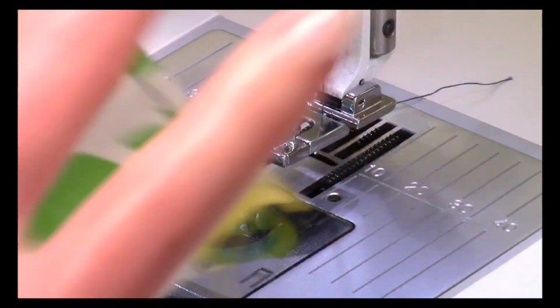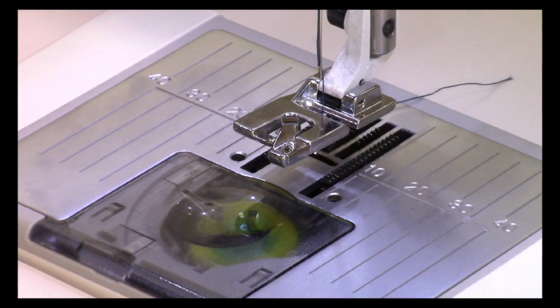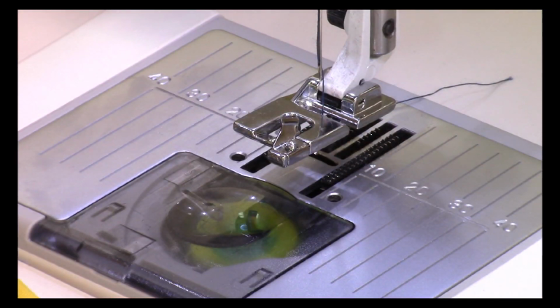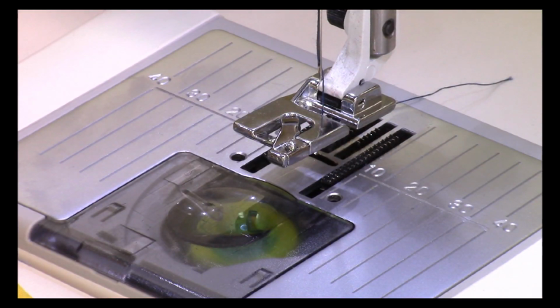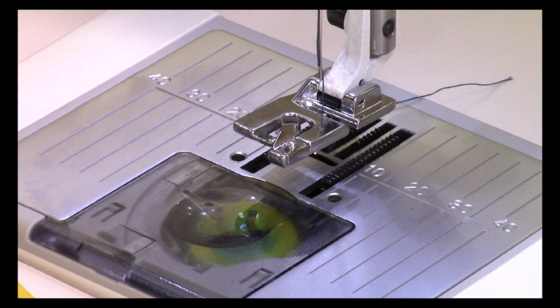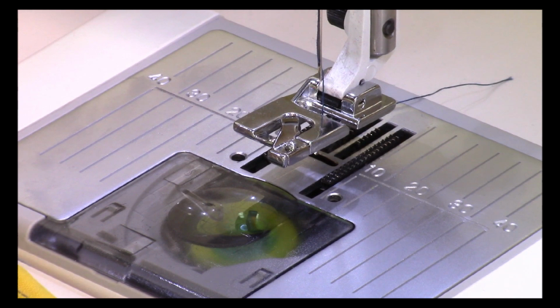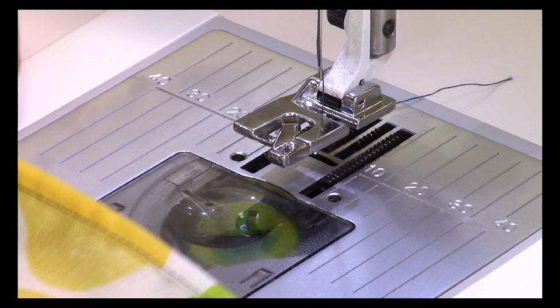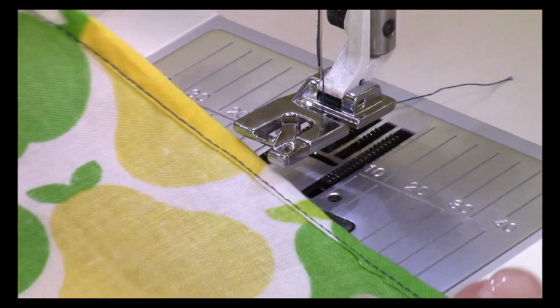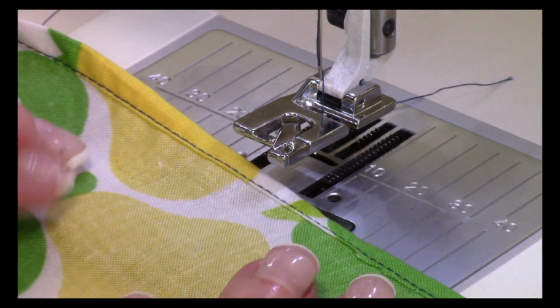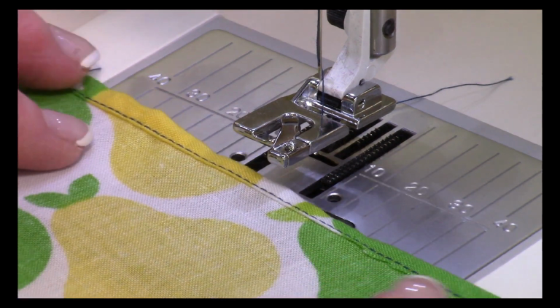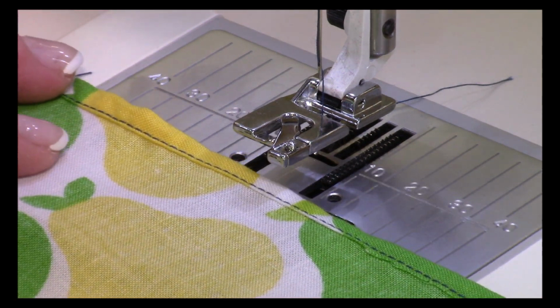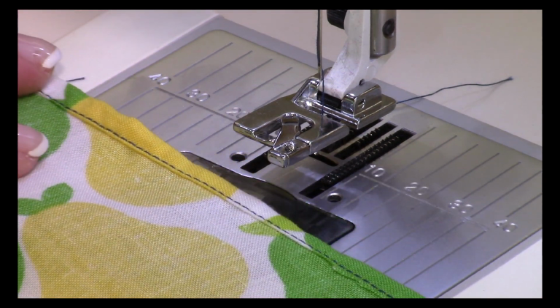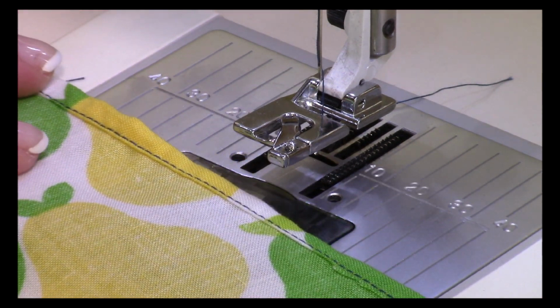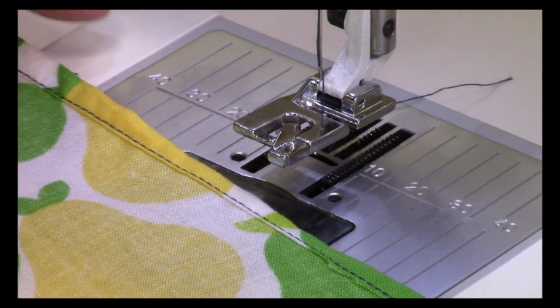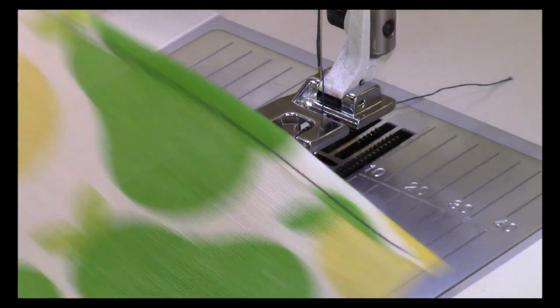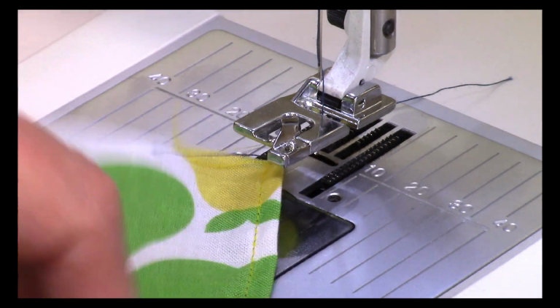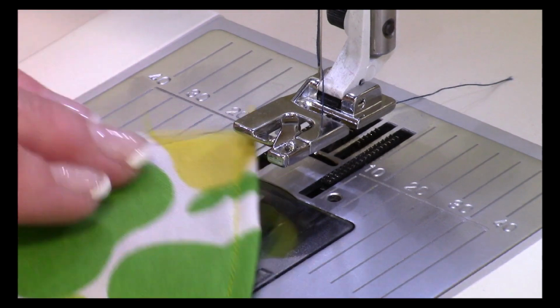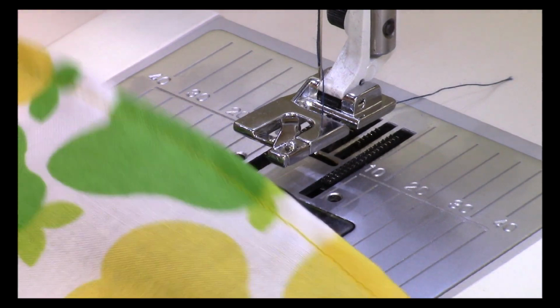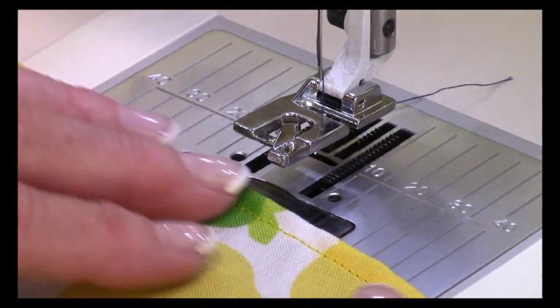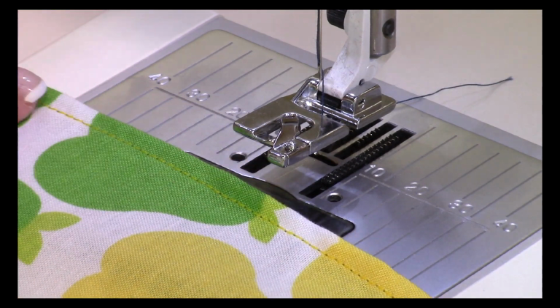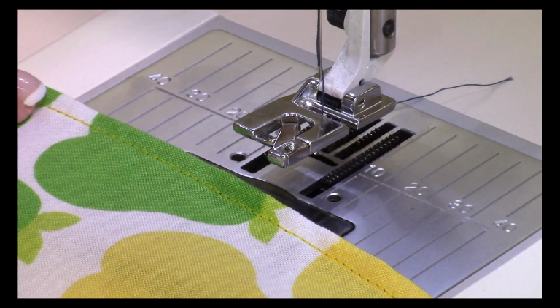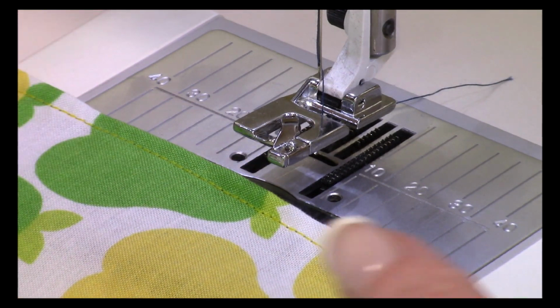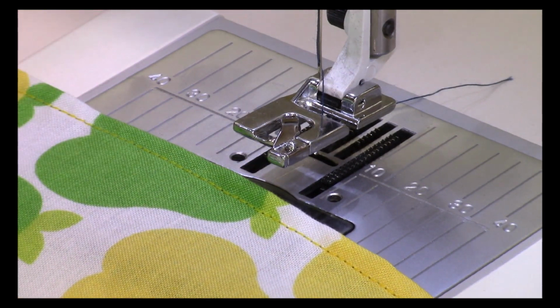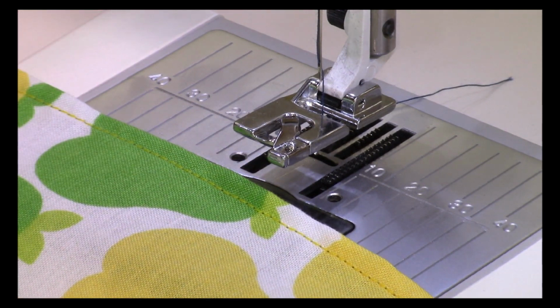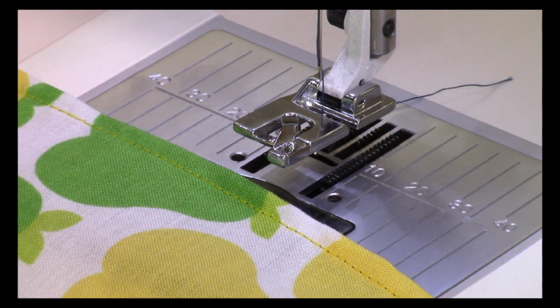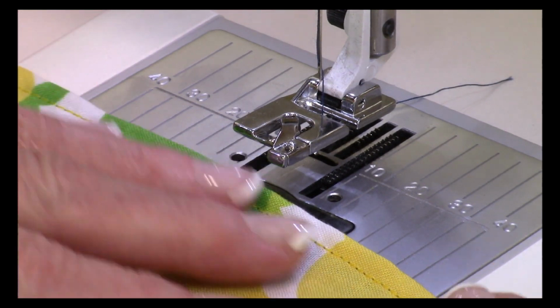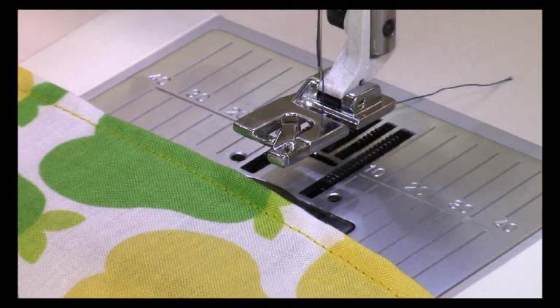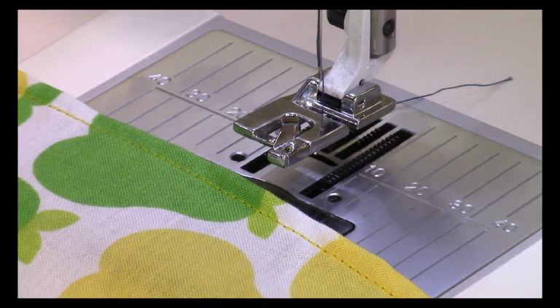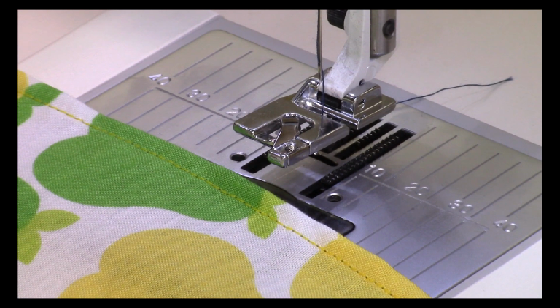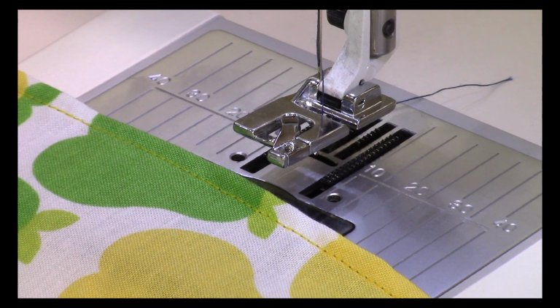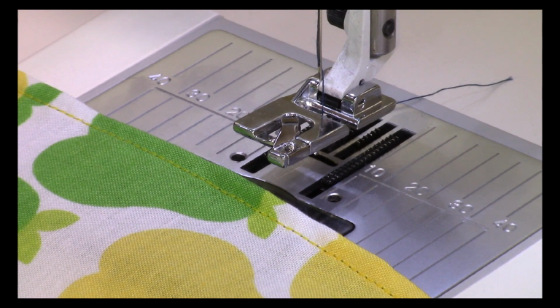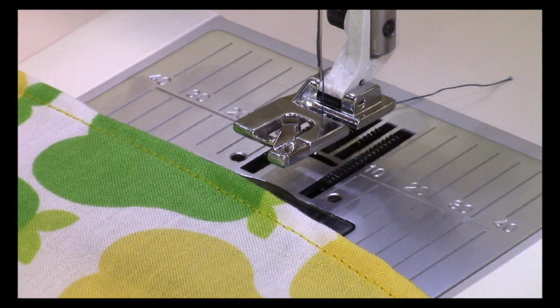And there you go. Here is your narrow hem. And here it is from the other side. Afterwards, all you need to do is give it a good pressing, and then it's done.